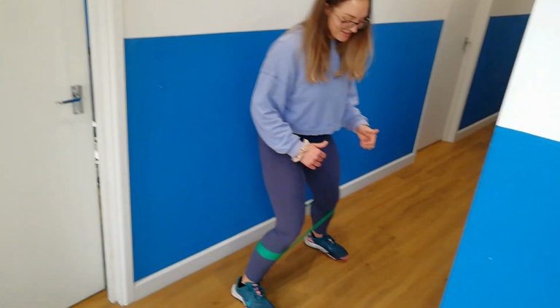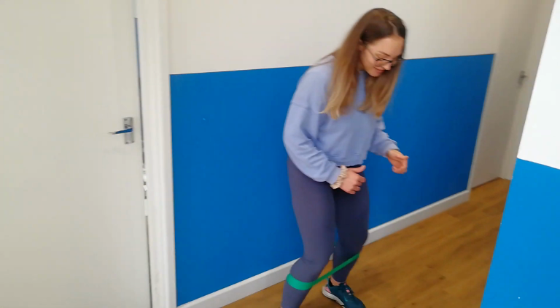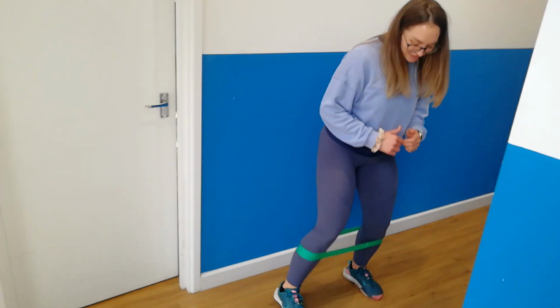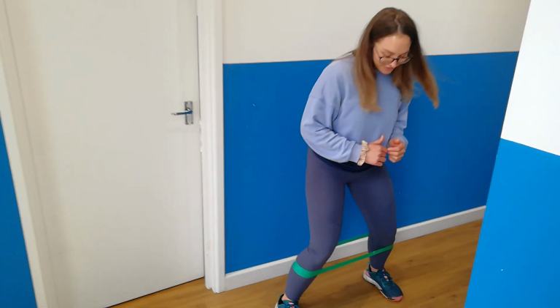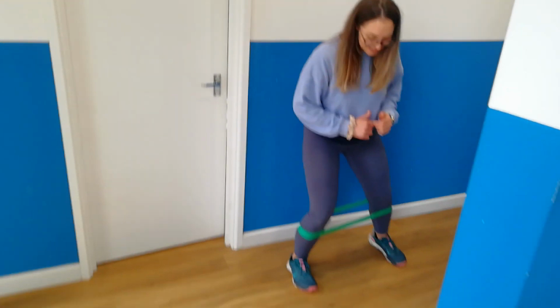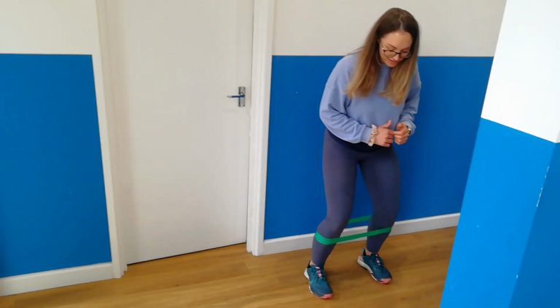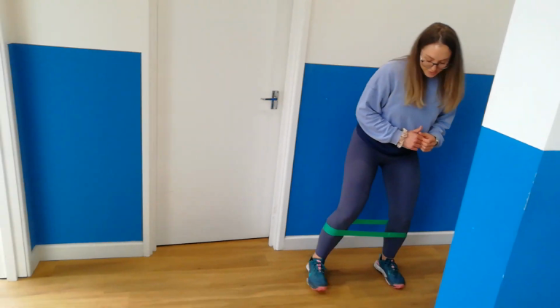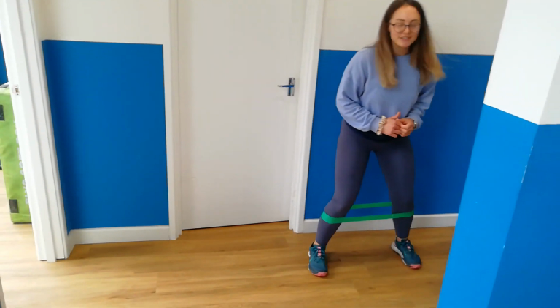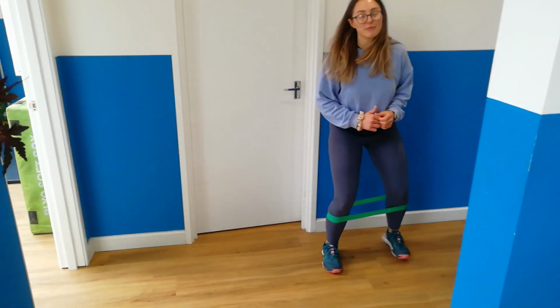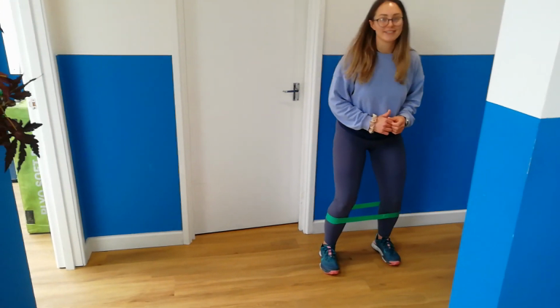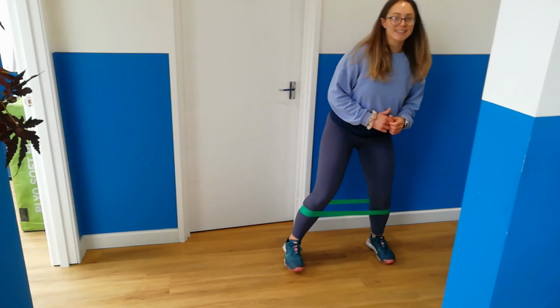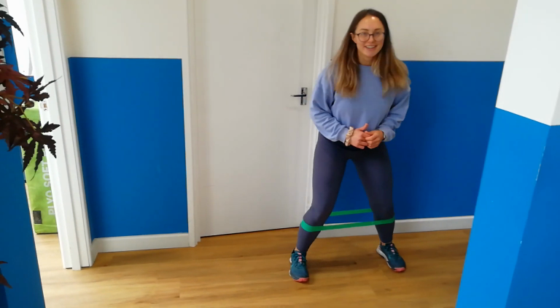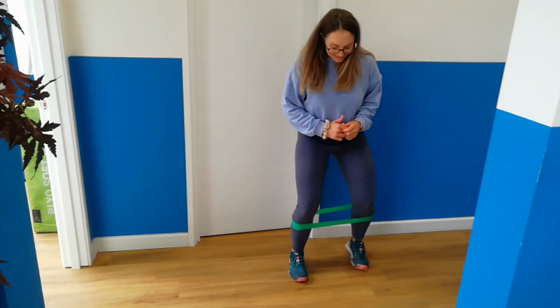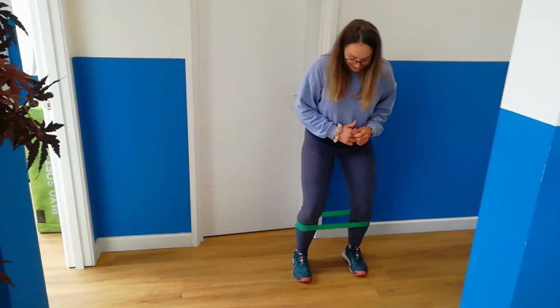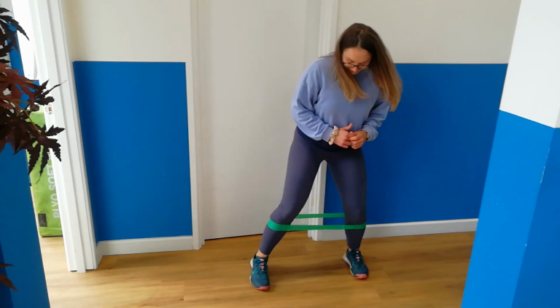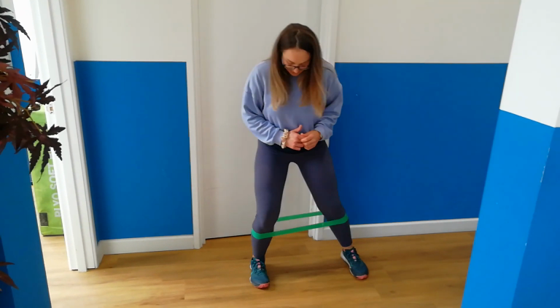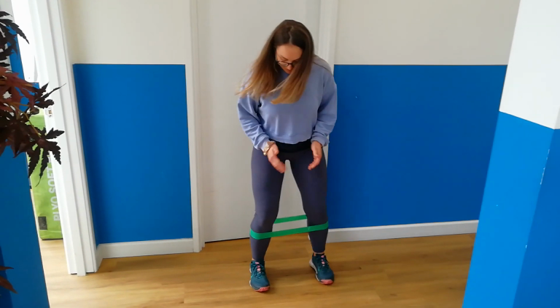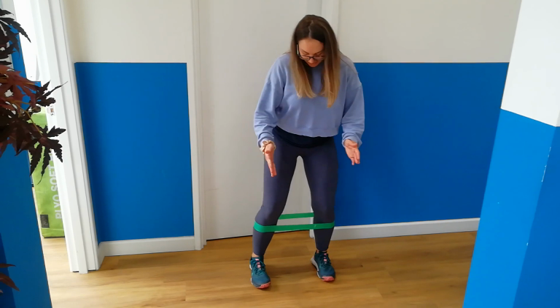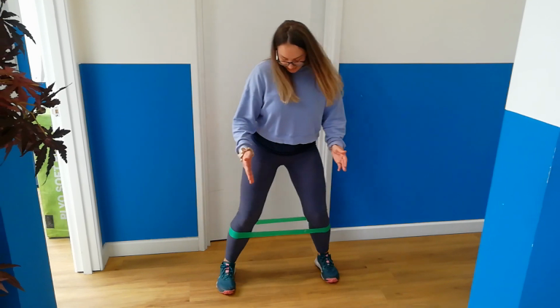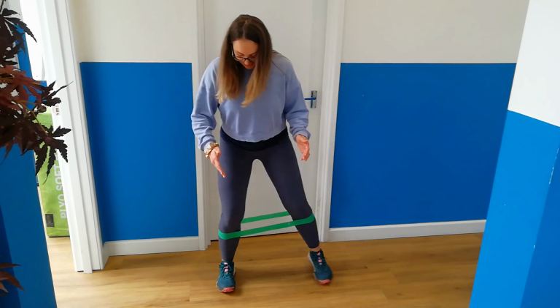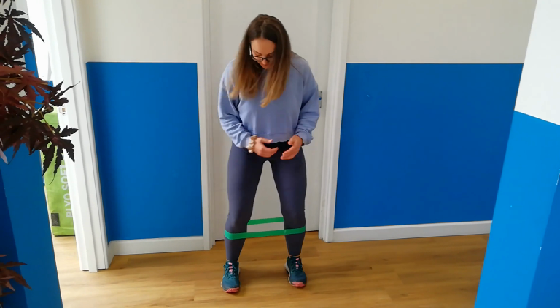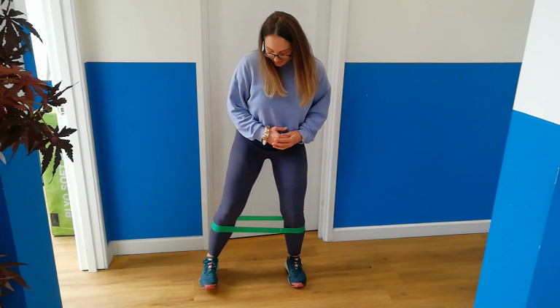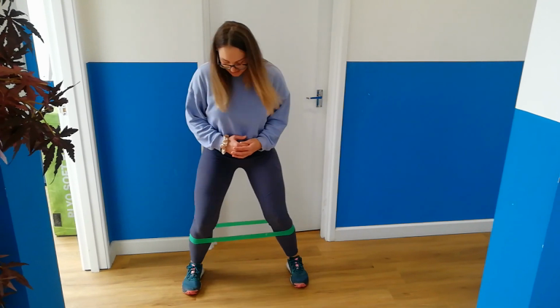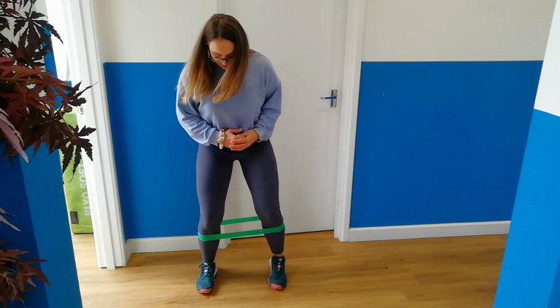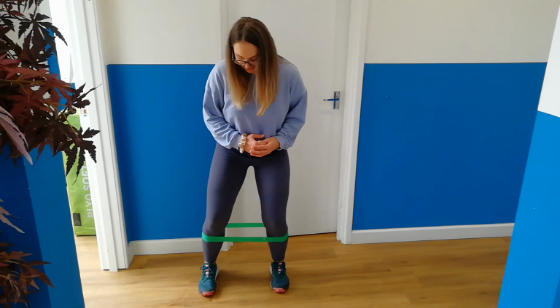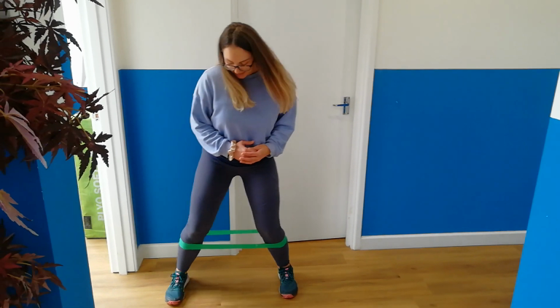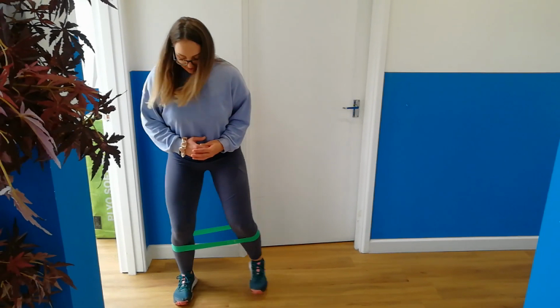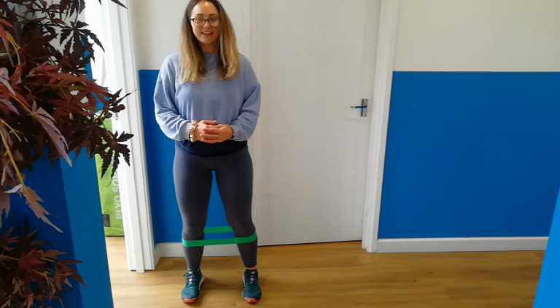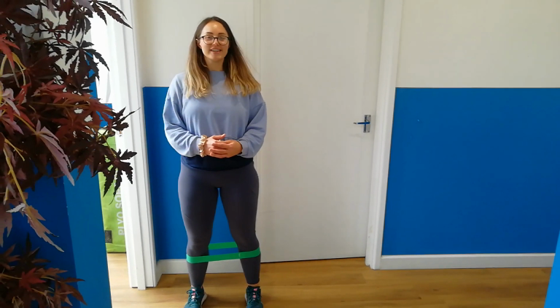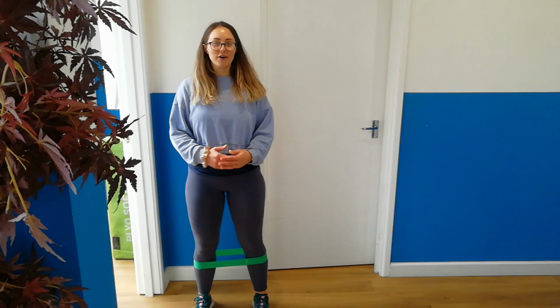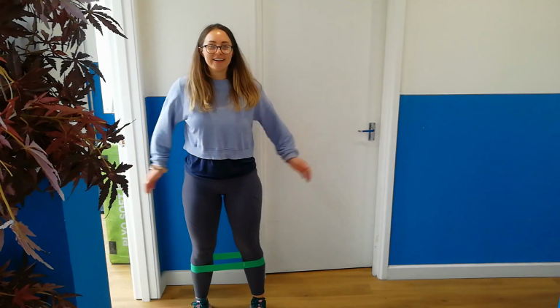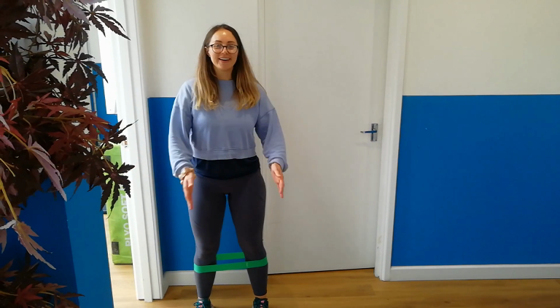Make sure you do go in both directions, otherwise they're only going to be working on that. Just make sure that you're keeping your toes facing forwards and it's a nice steady pace. And that'll do it. Alright.